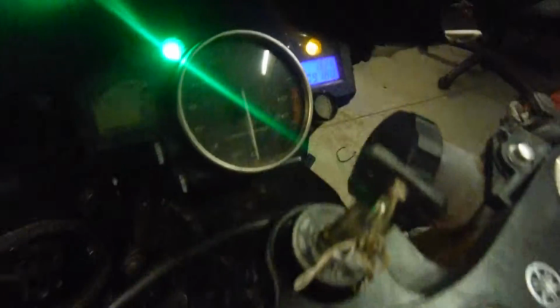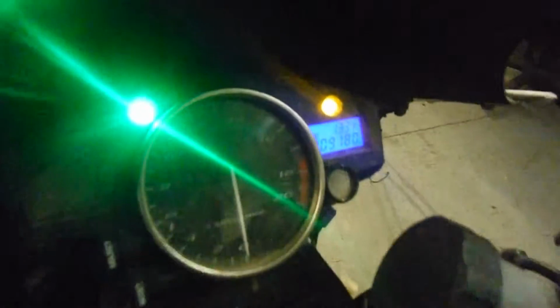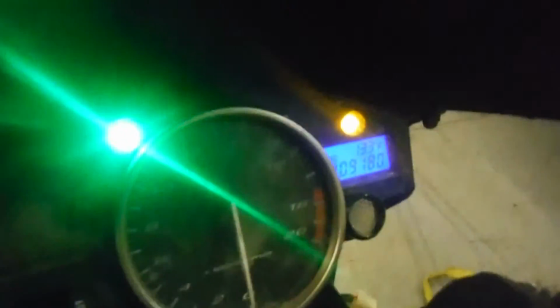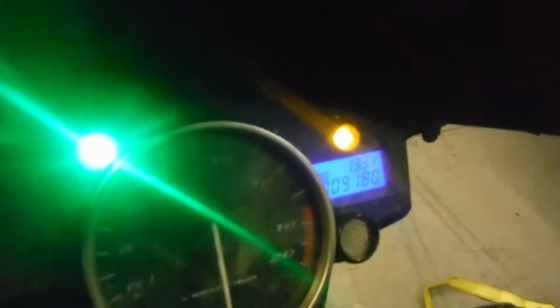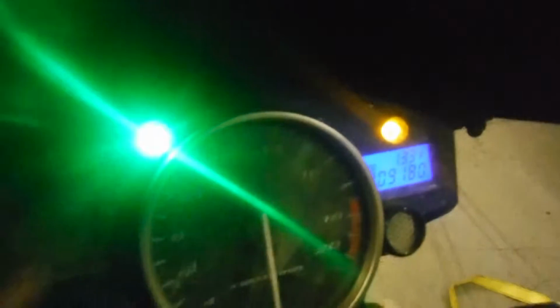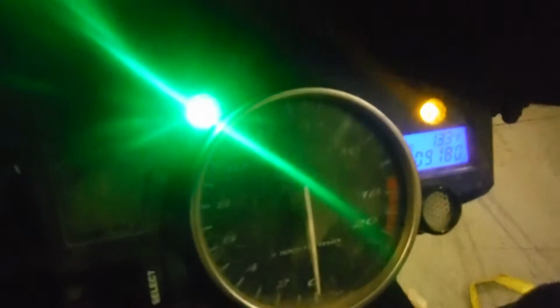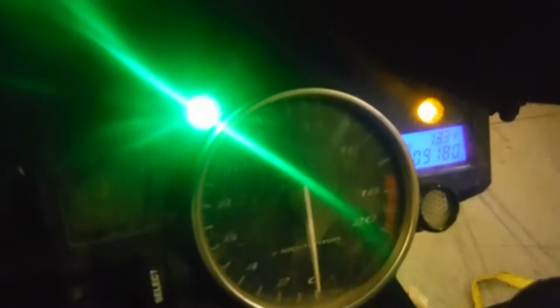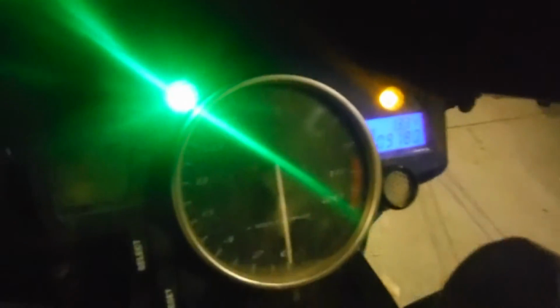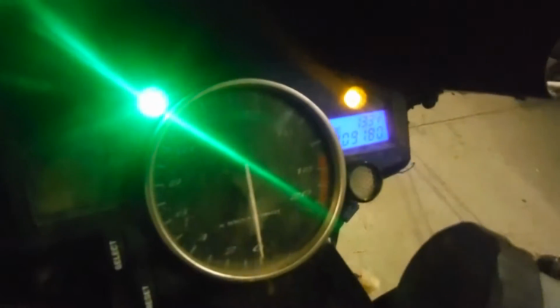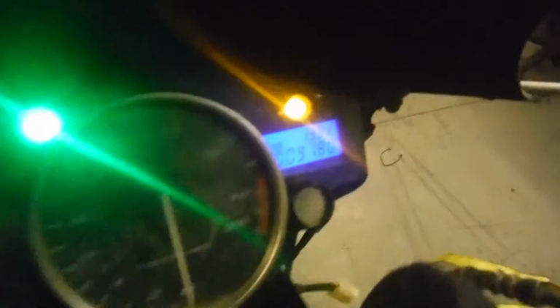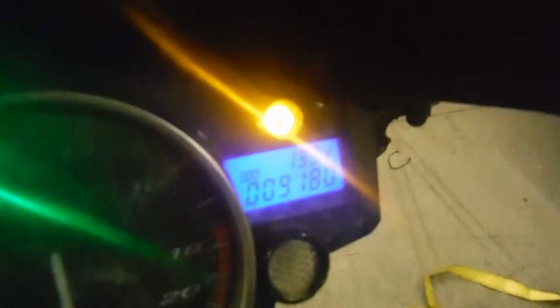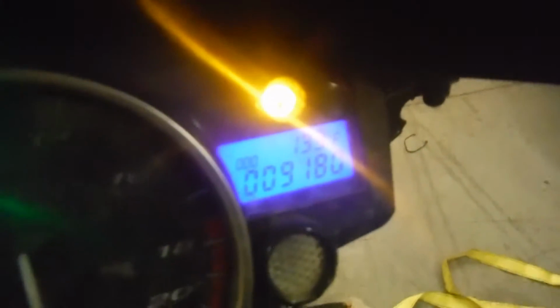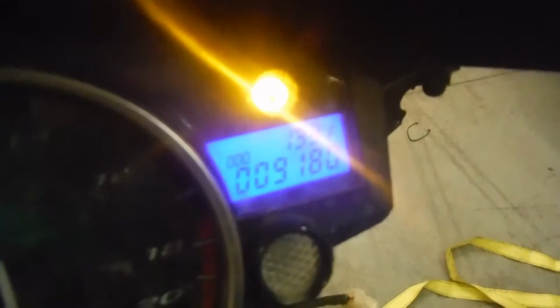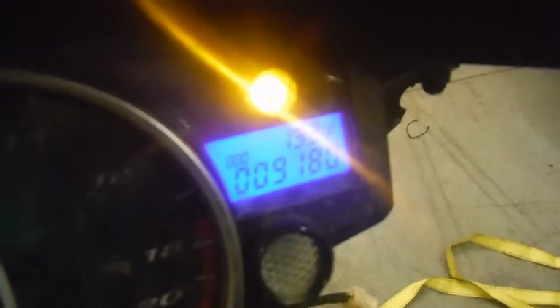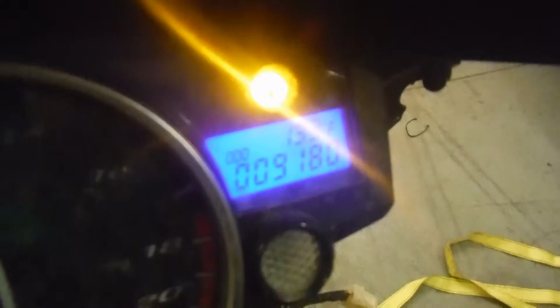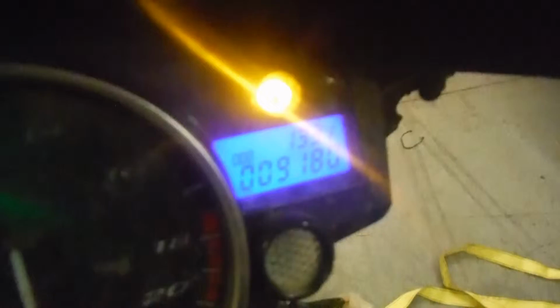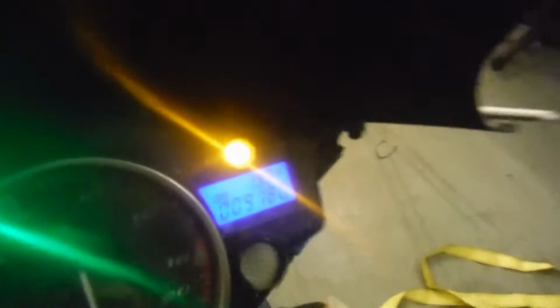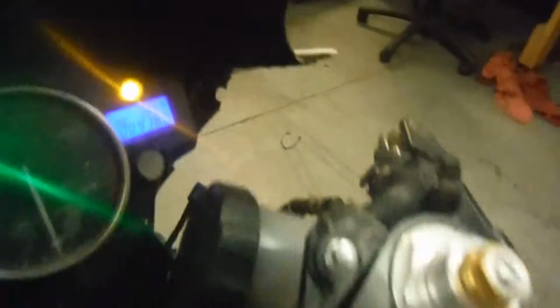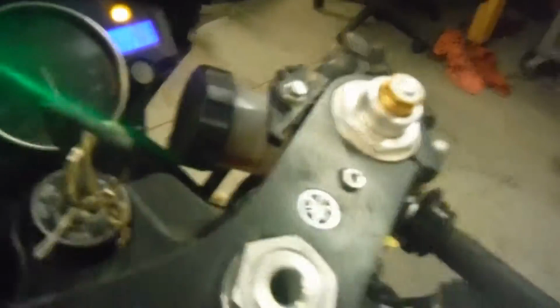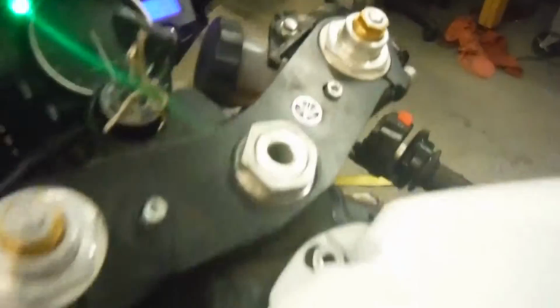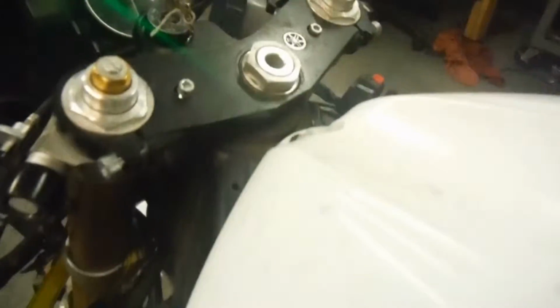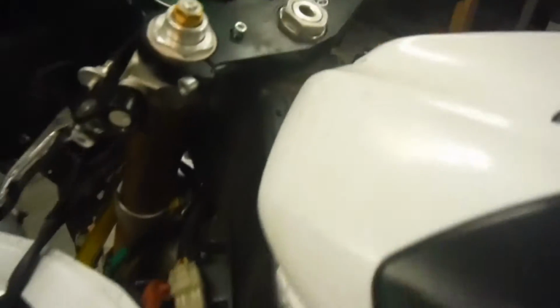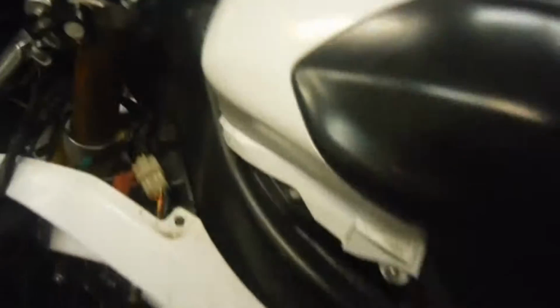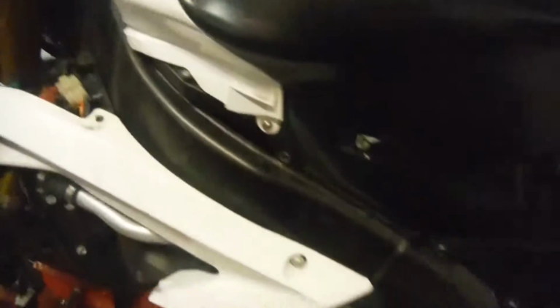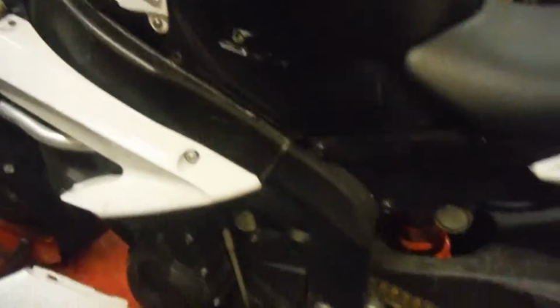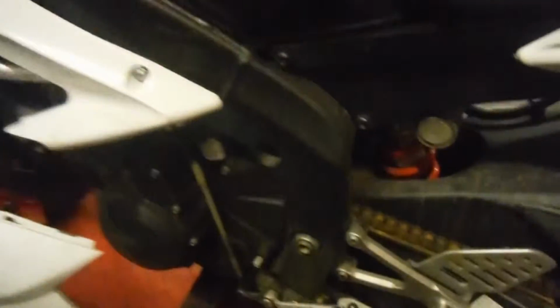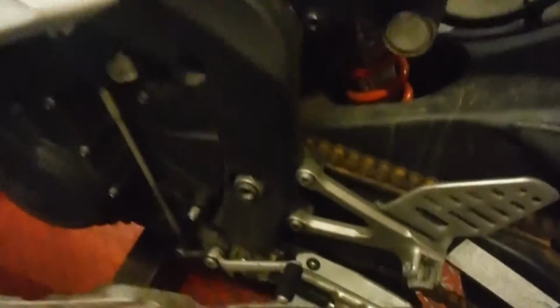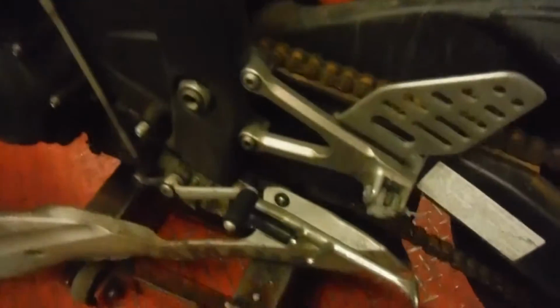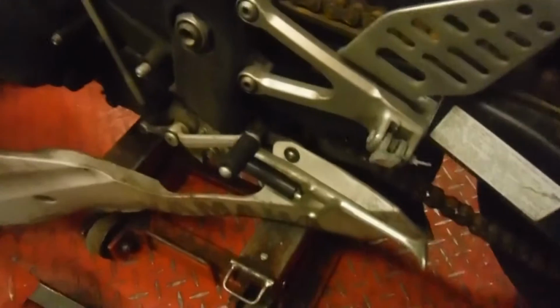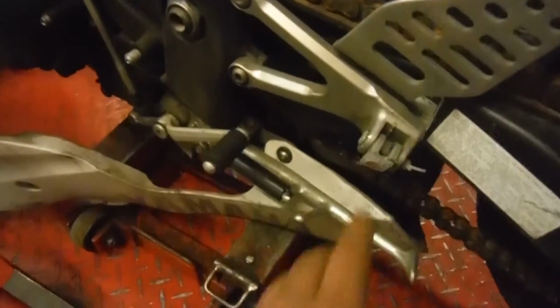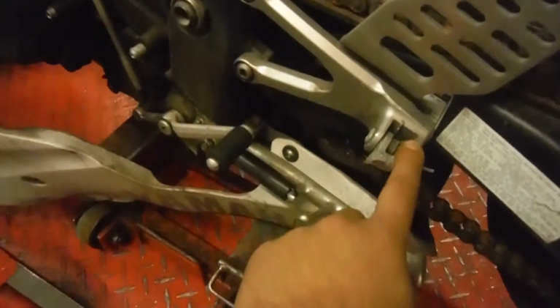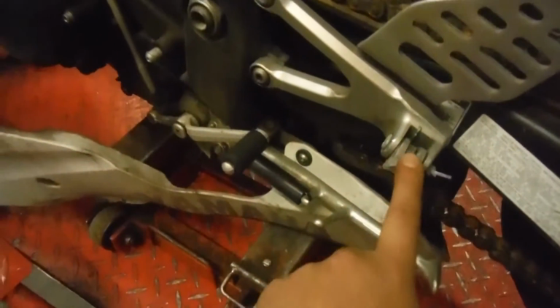The cluster is in working condition. This bike has 9,180 miles on it. Now the right rear peg — the peg is broken off.